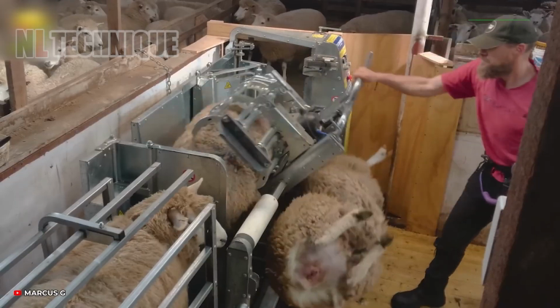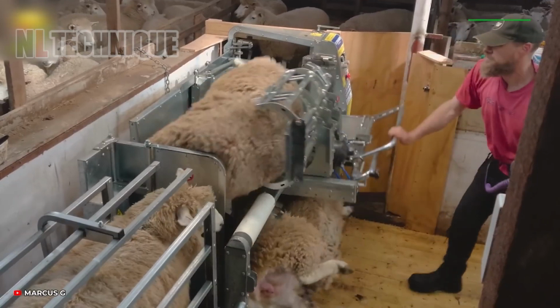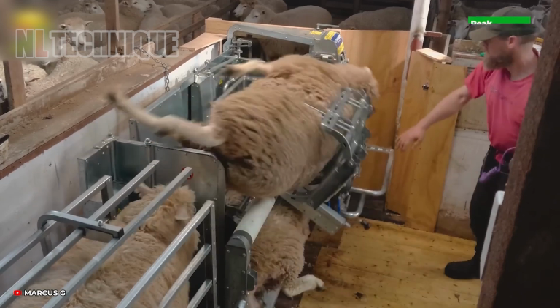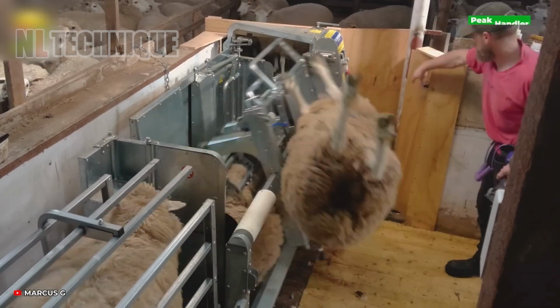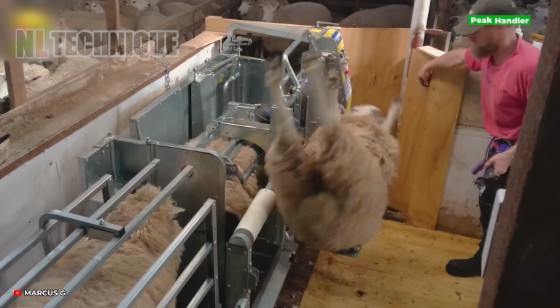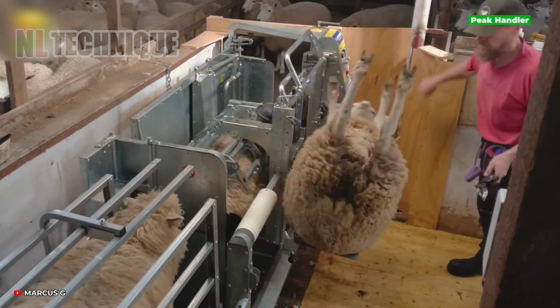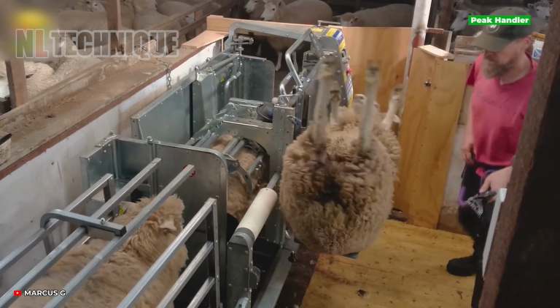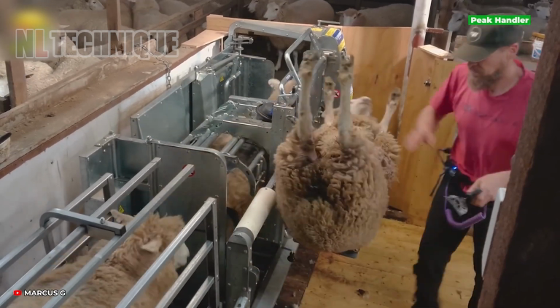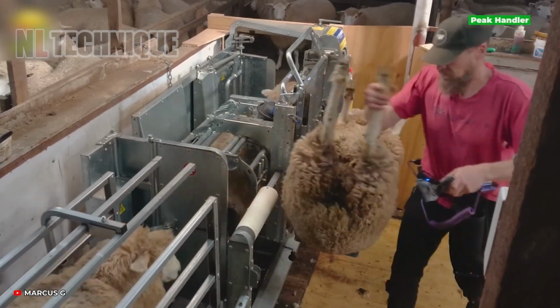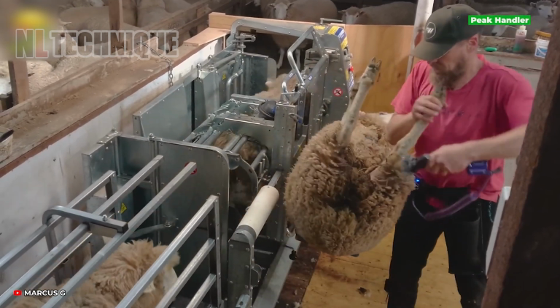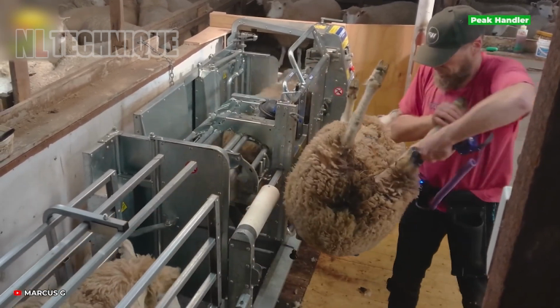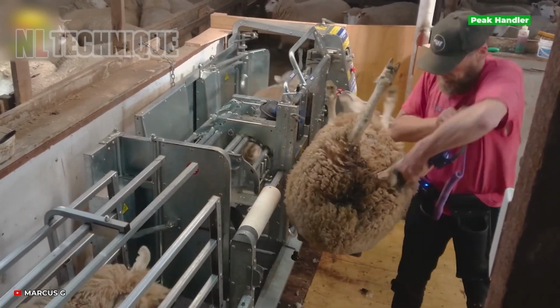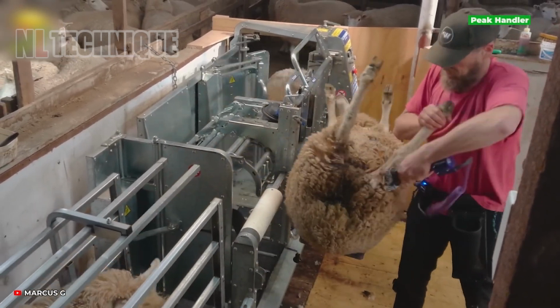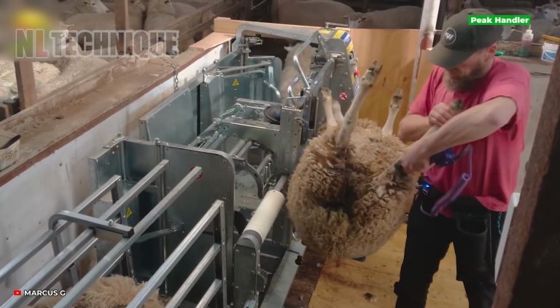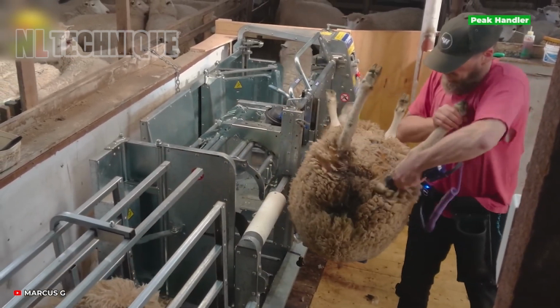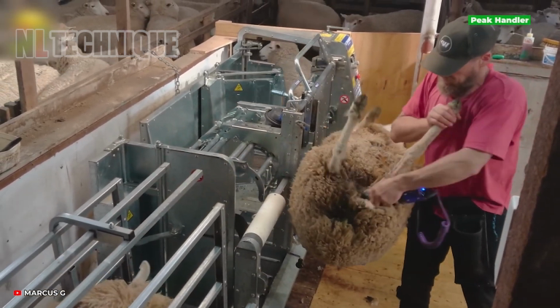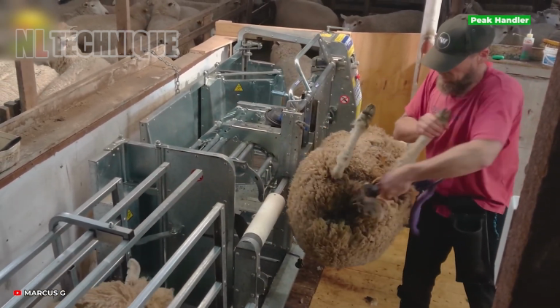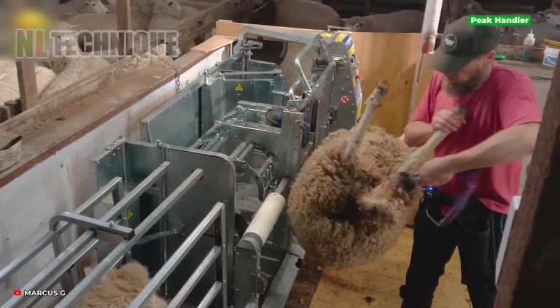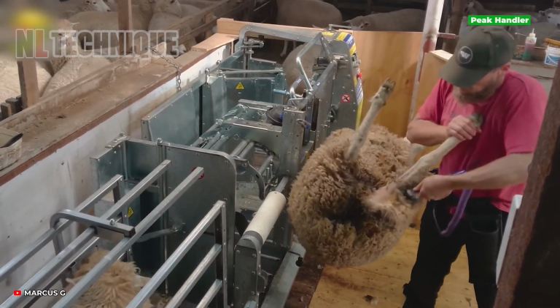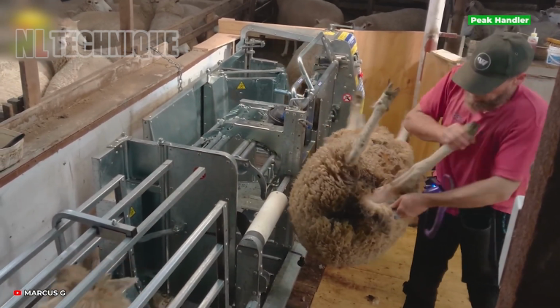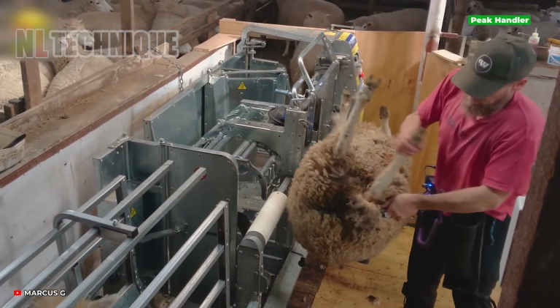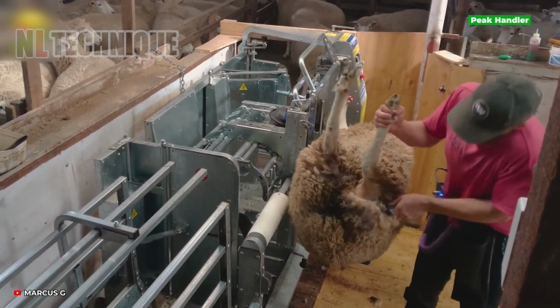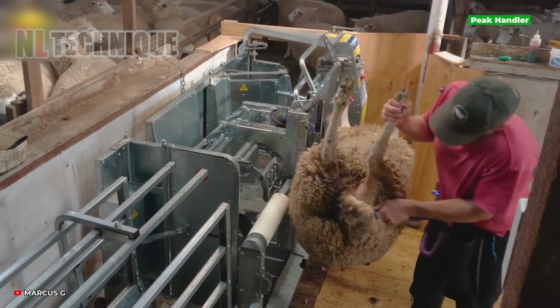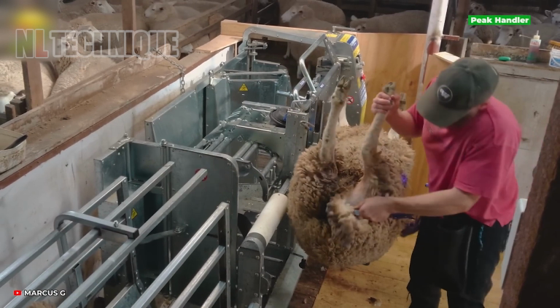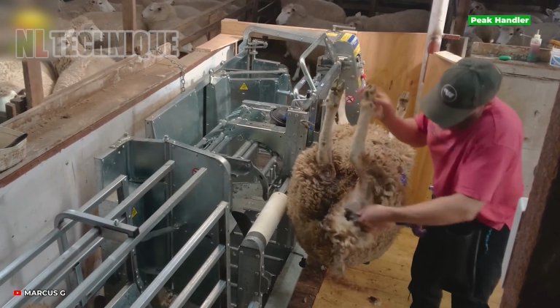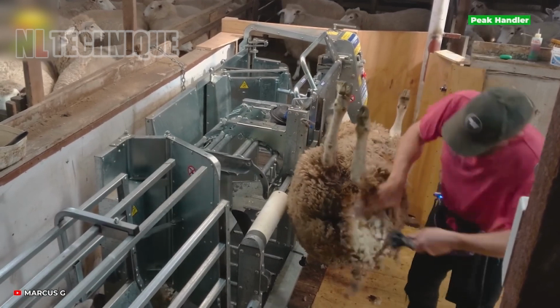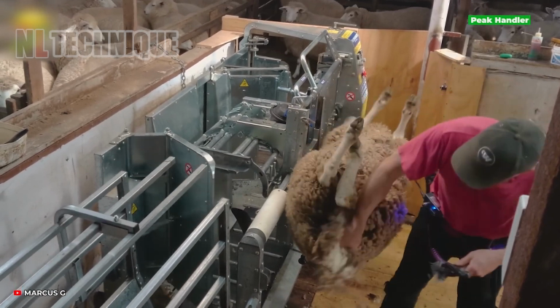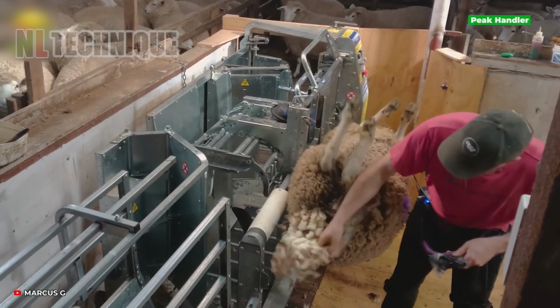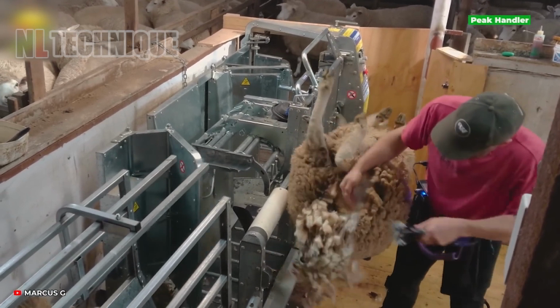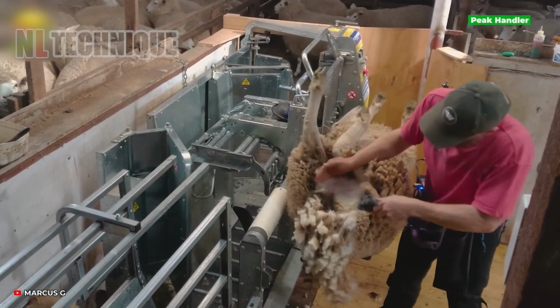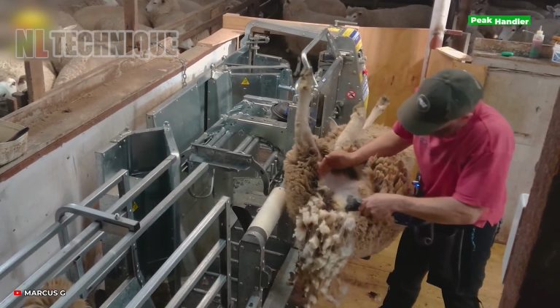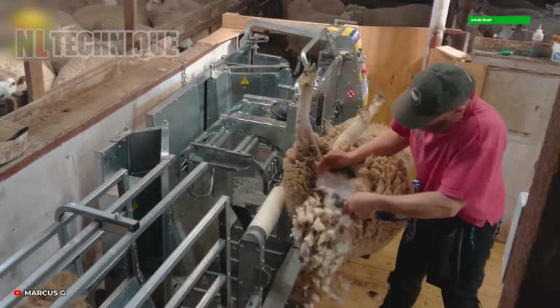Introducing the Peak Handler Sheep Handler, an enhanced tool ensuring secure and stress-free sheep shearing, ushering in efficient and humane practices.